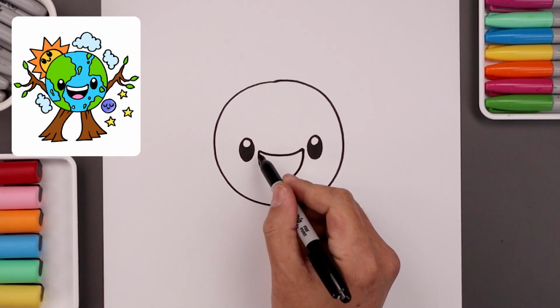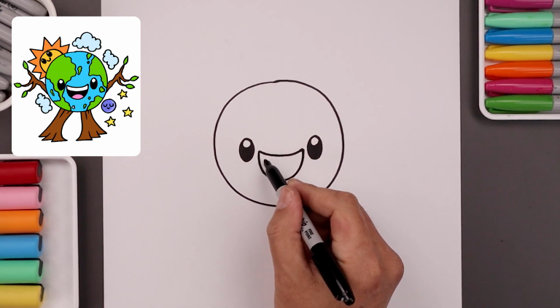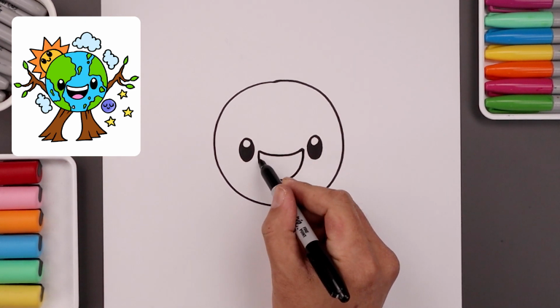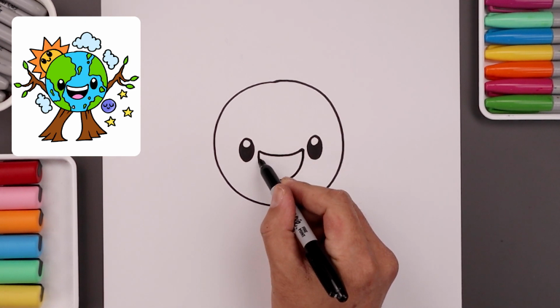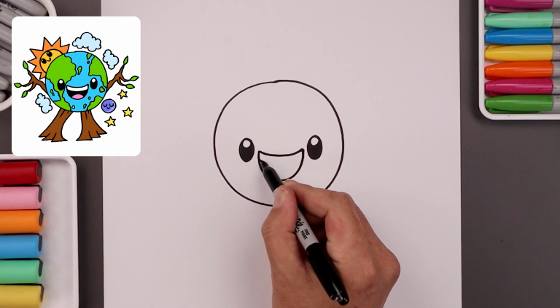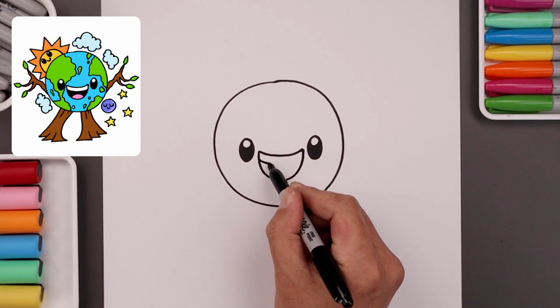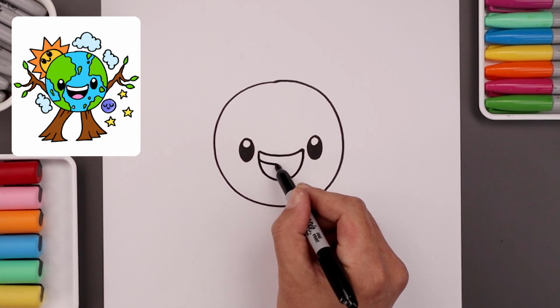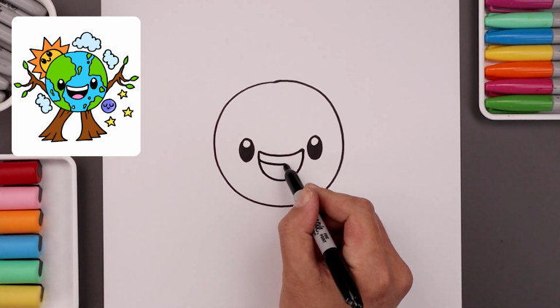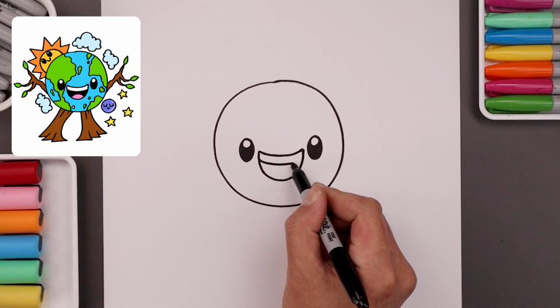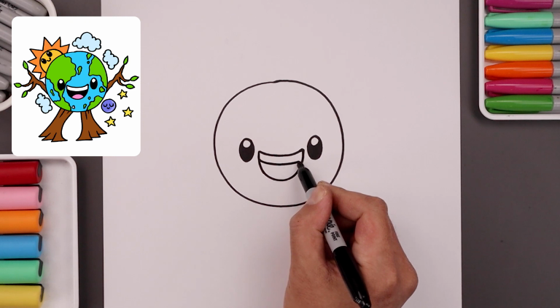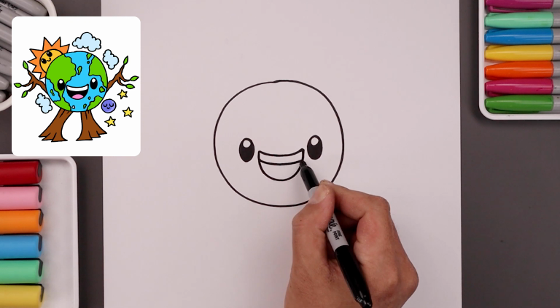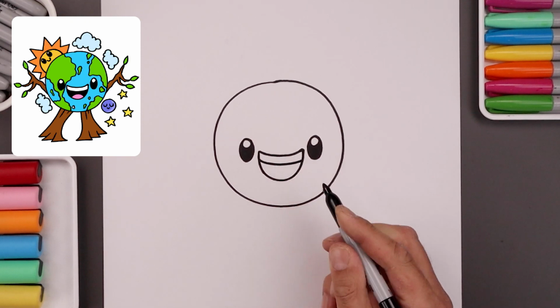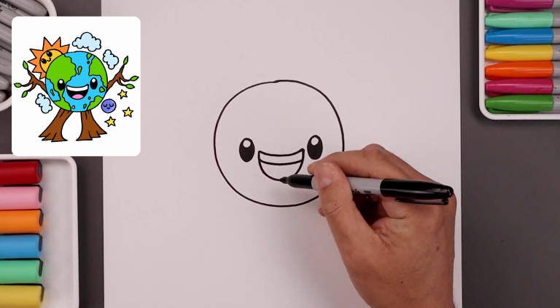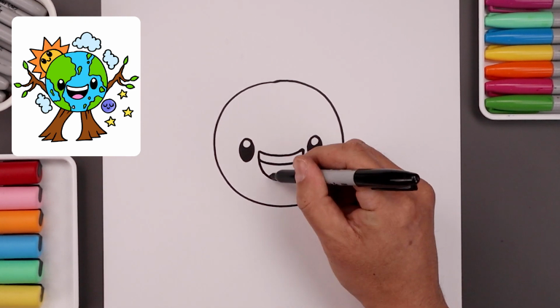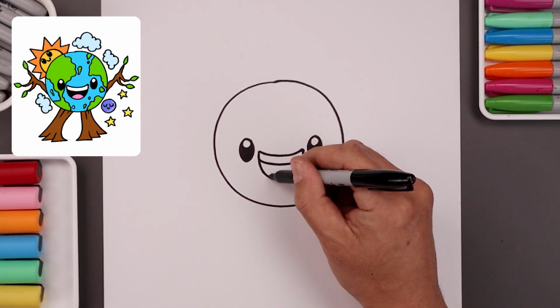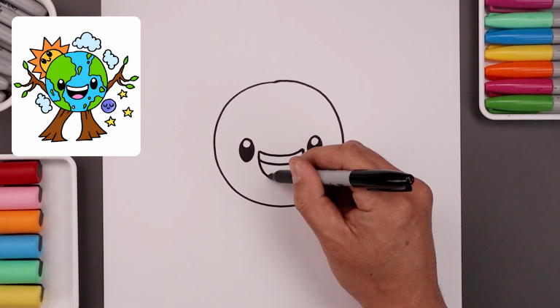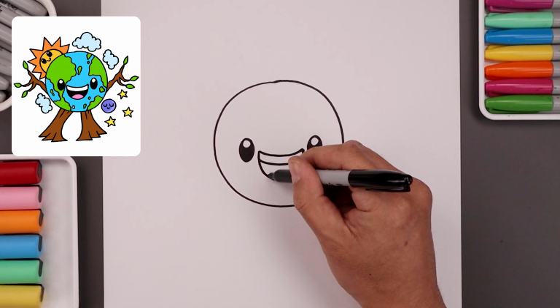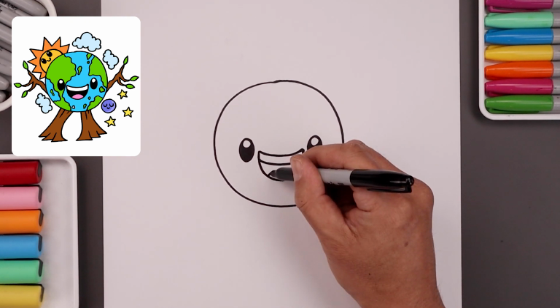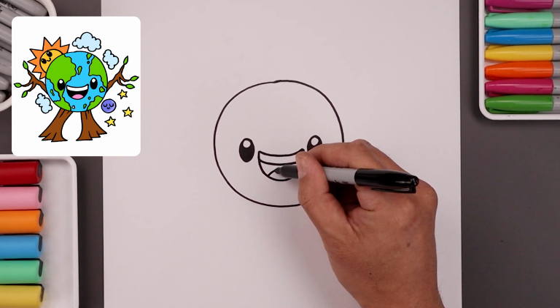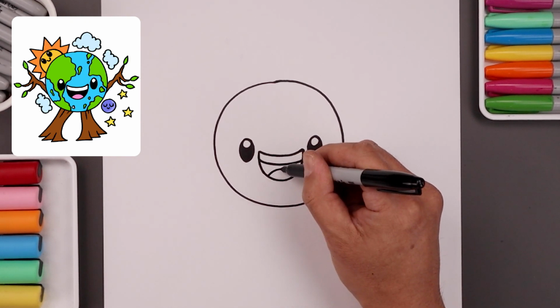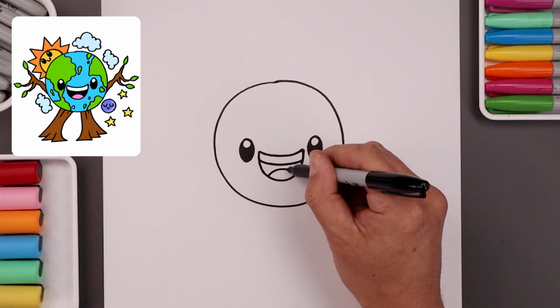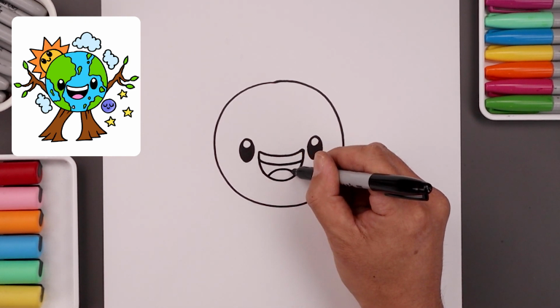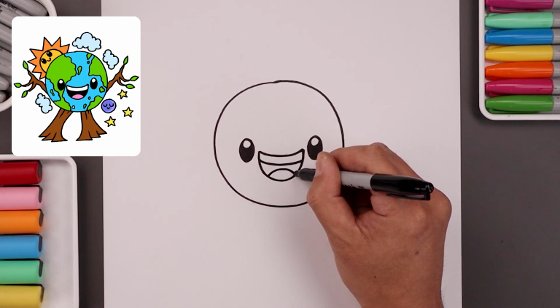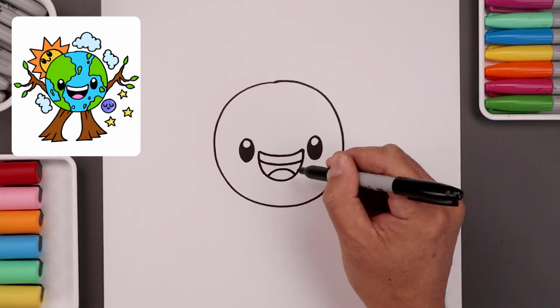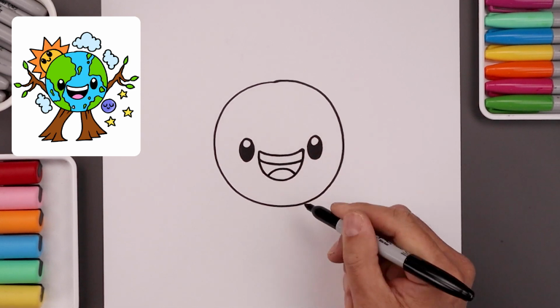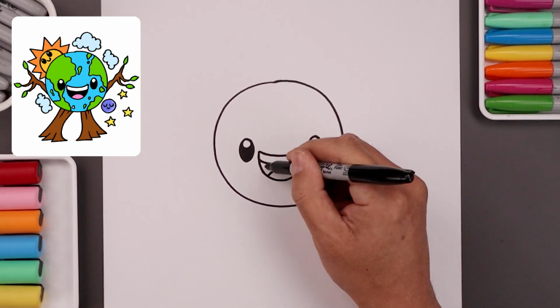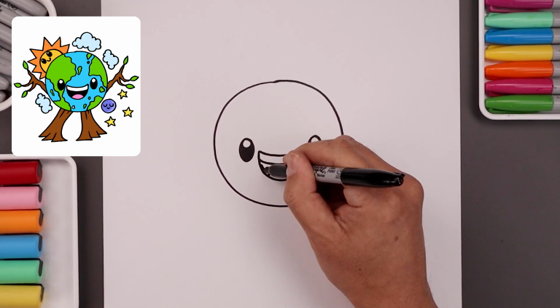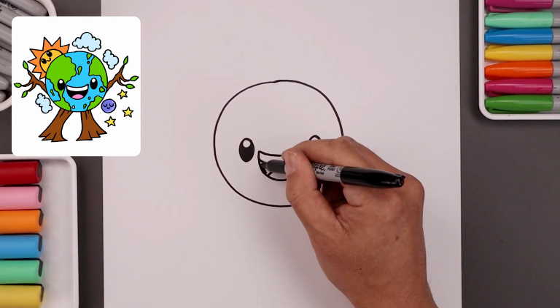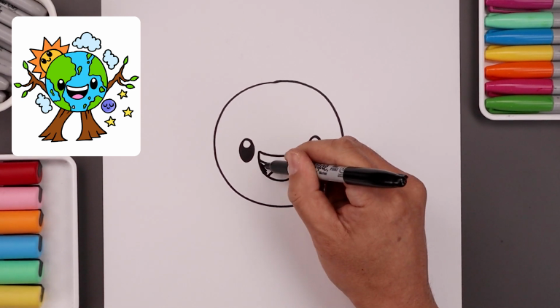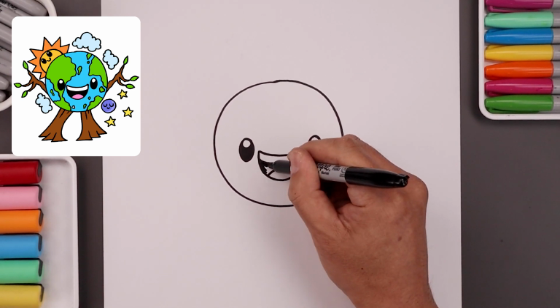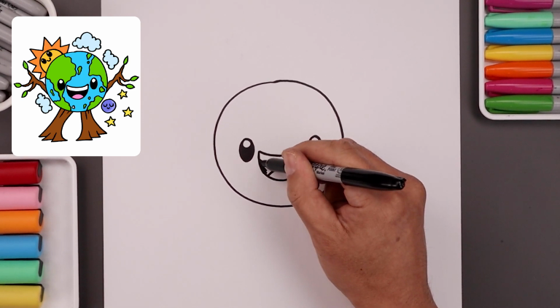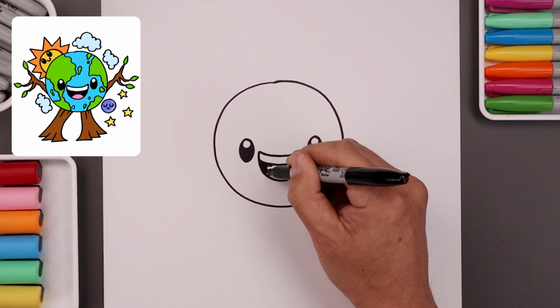Let's add a curve along the top of the teeth. Come down to the bottom left and curve the tongue going up and then down. And we'll fill the center of the mouth in black.